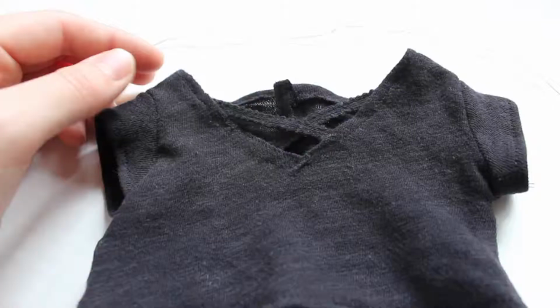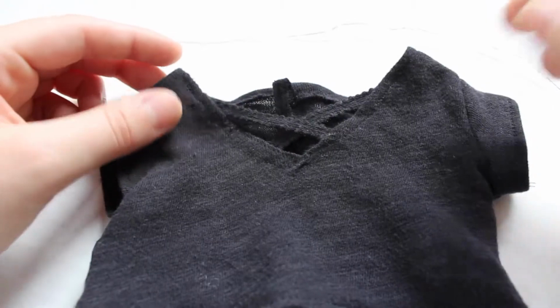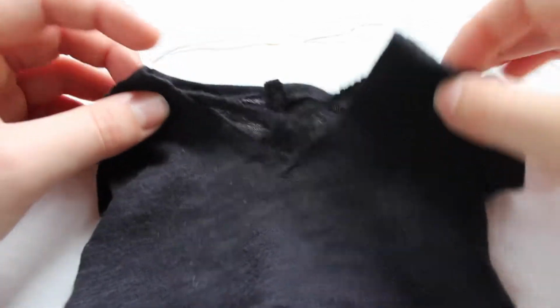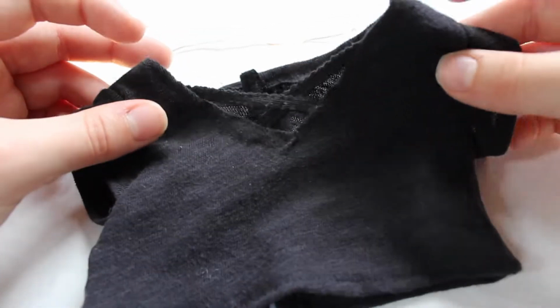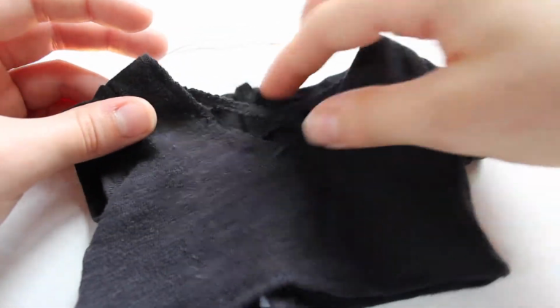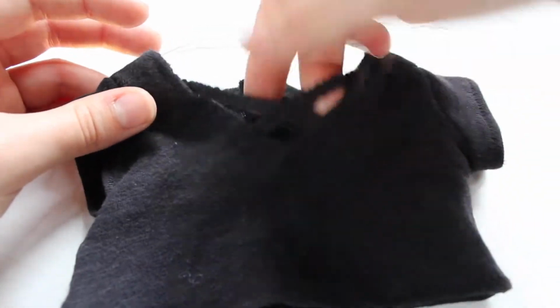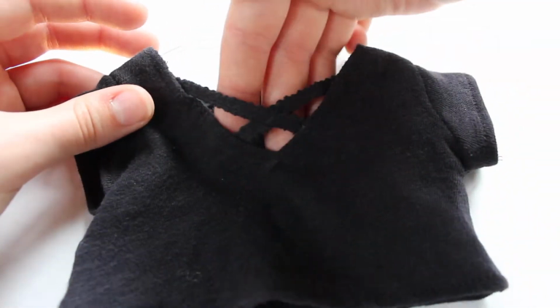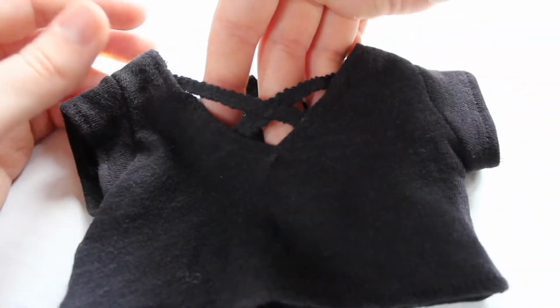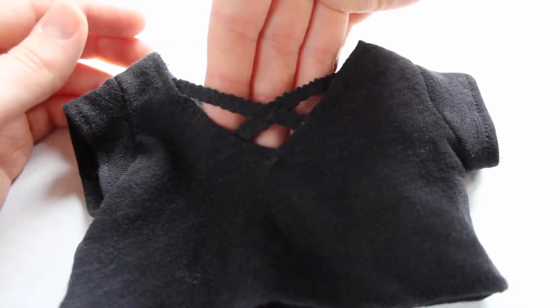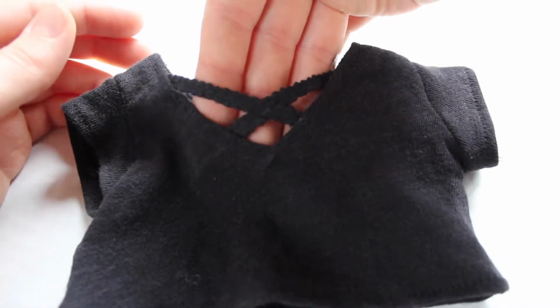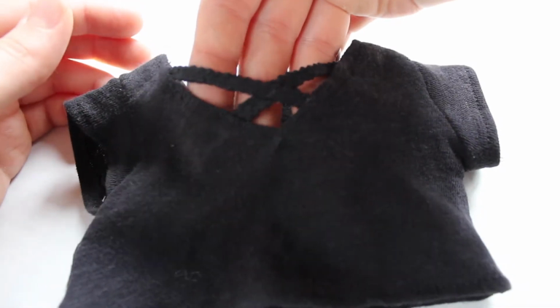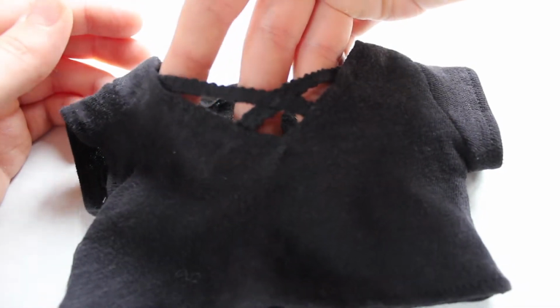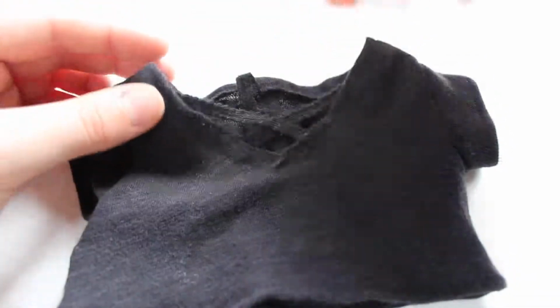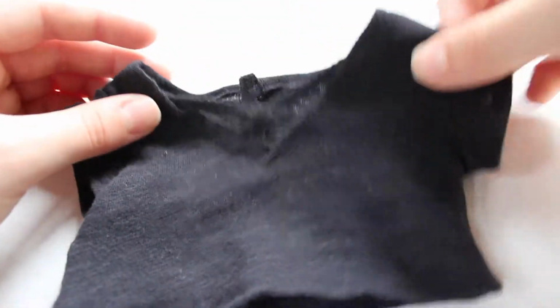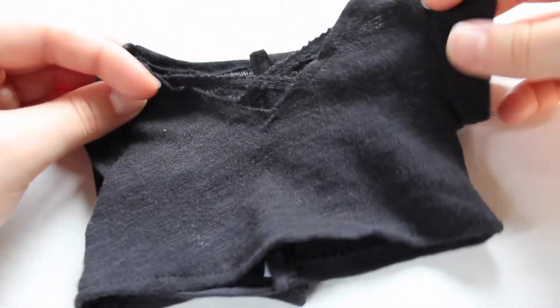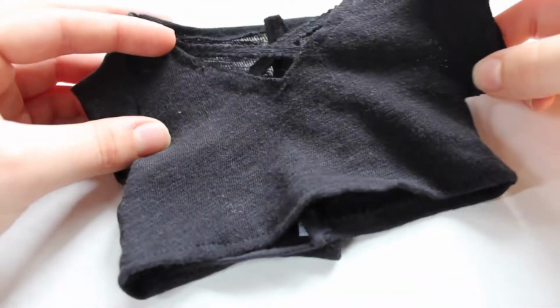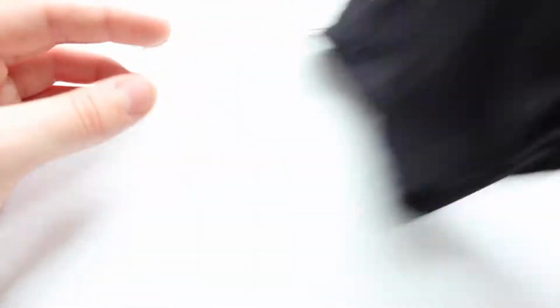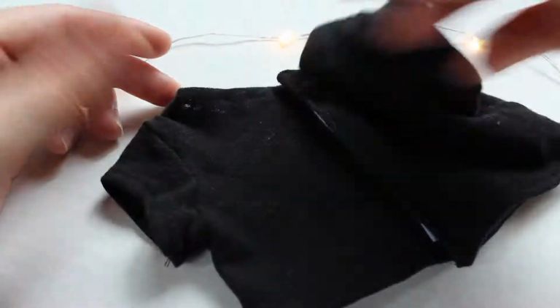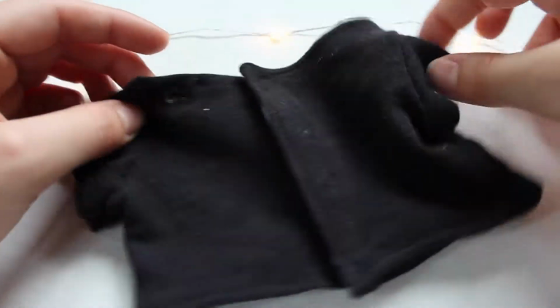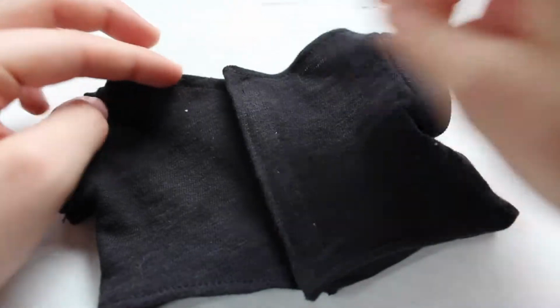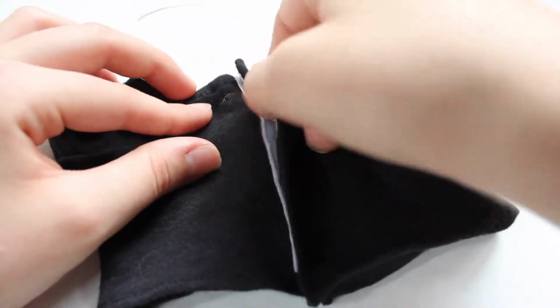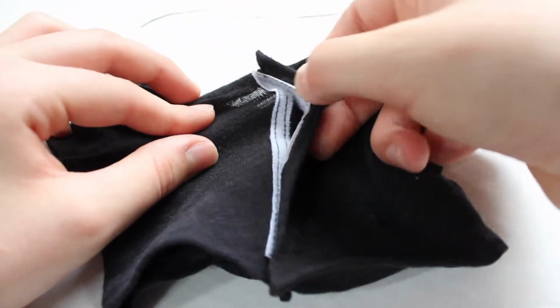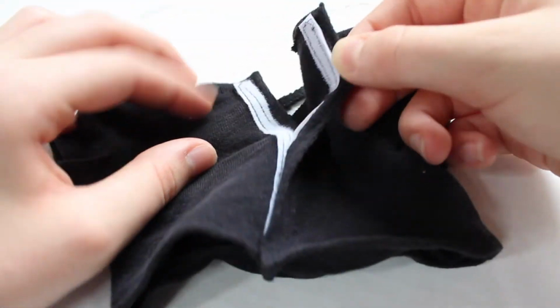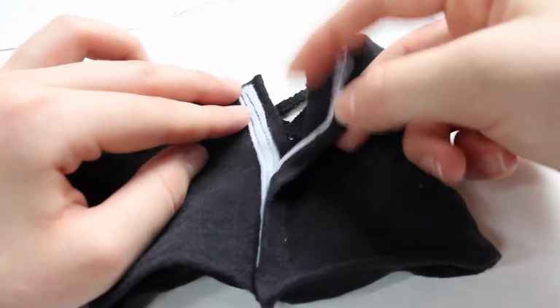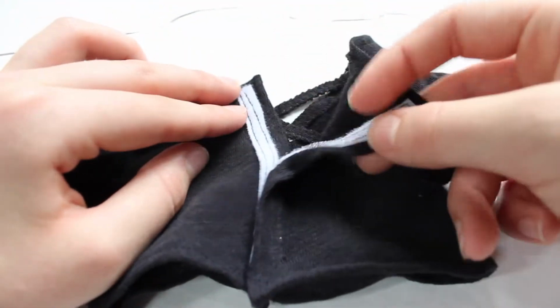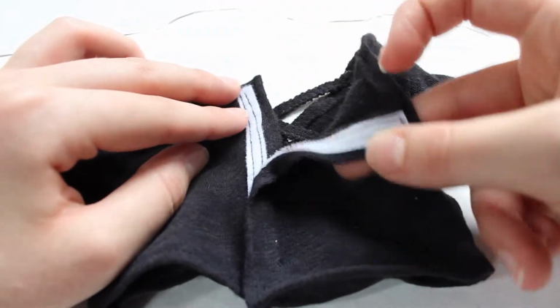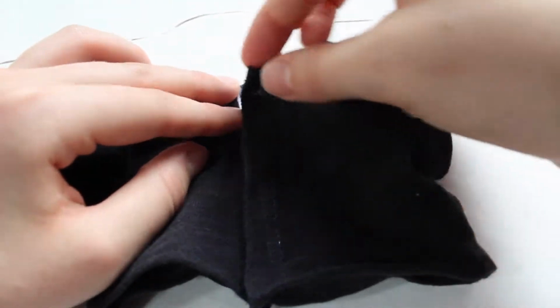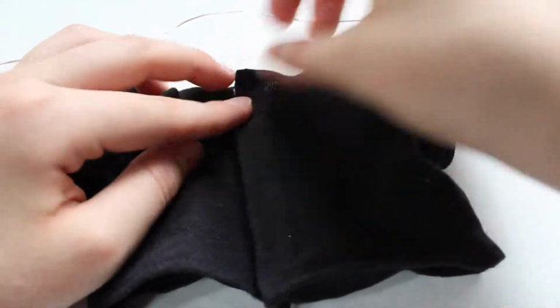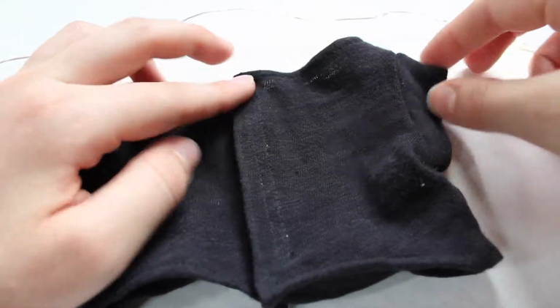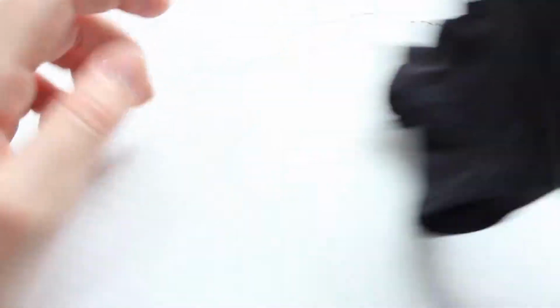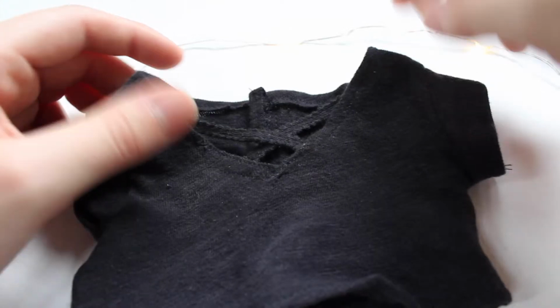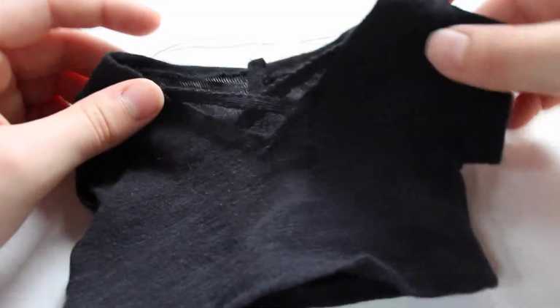The last item in this Hello Summer release is this black crisscross crop top. It has short sleeves and is made out of black cotton material. It has velcro in the back and this top is super trendy and perfect for summer.